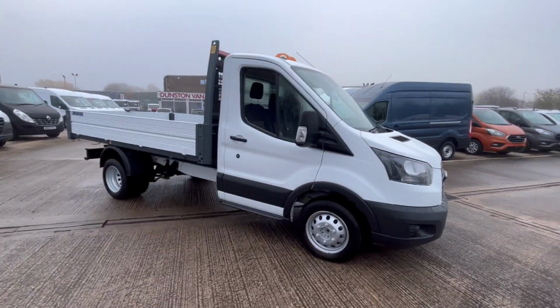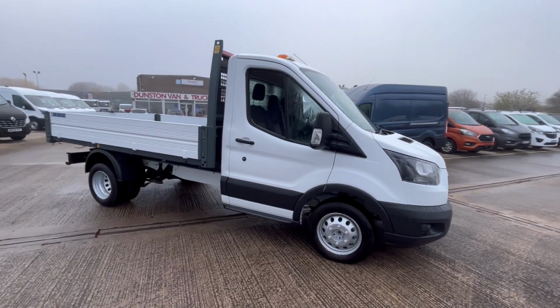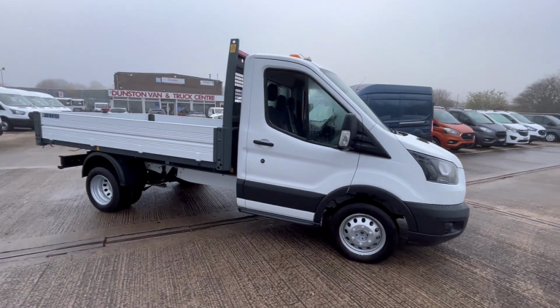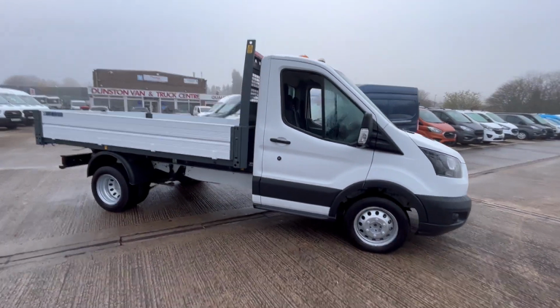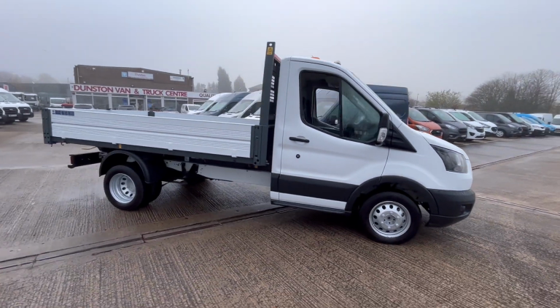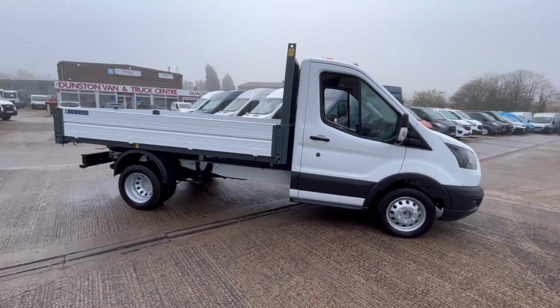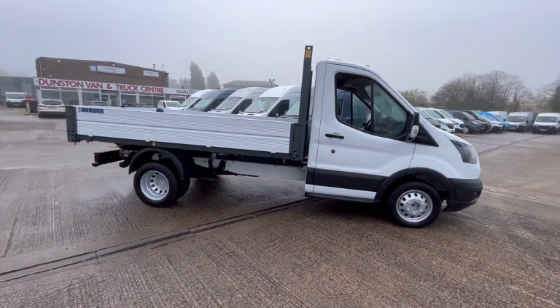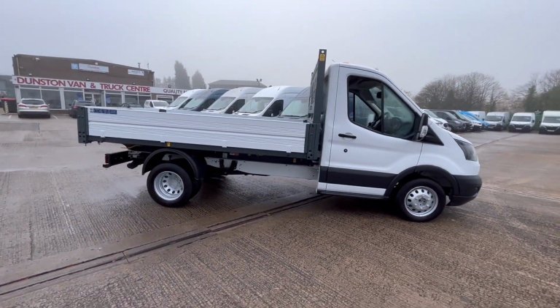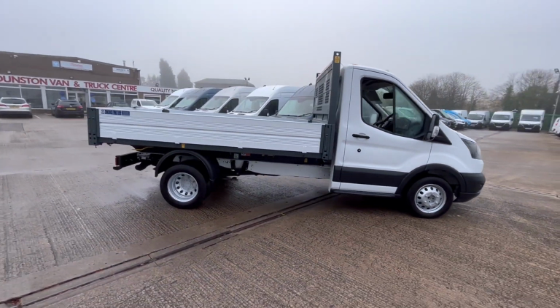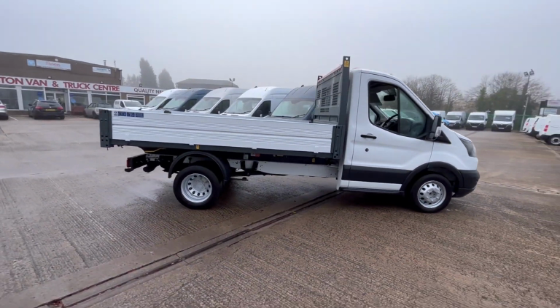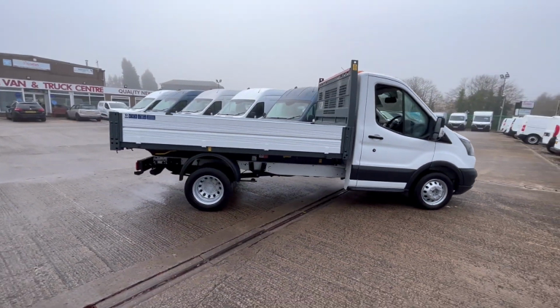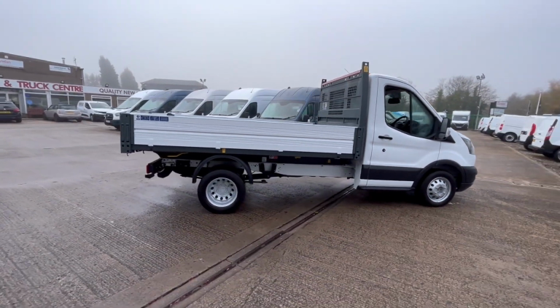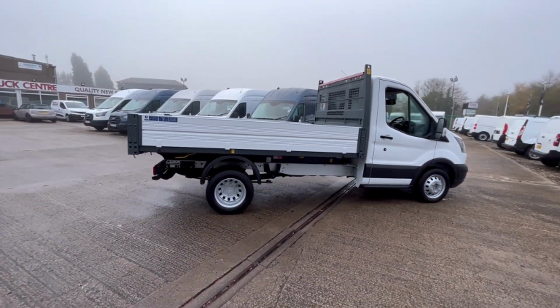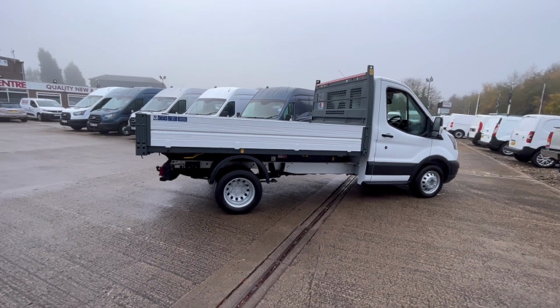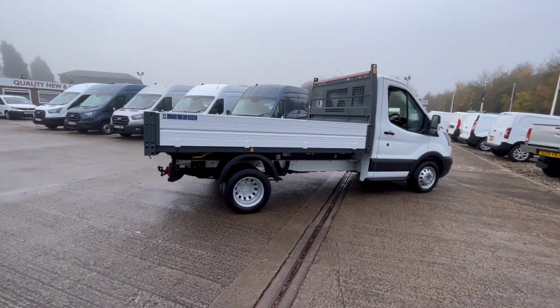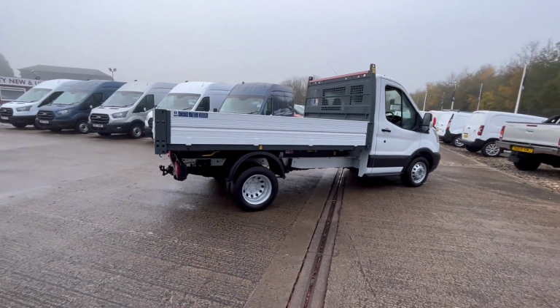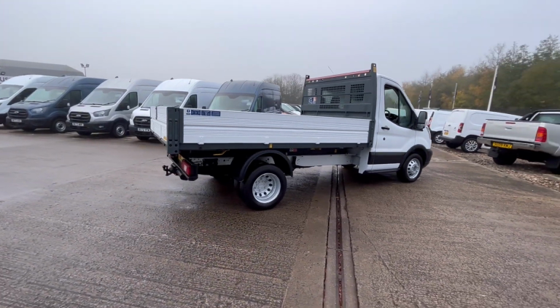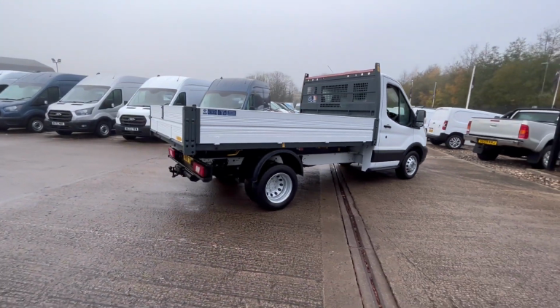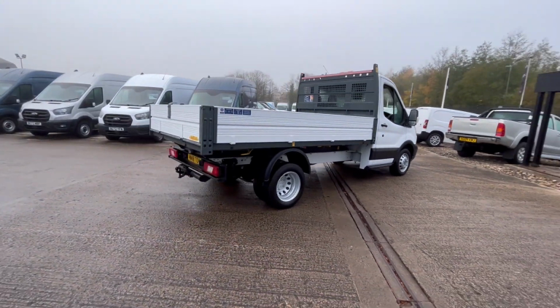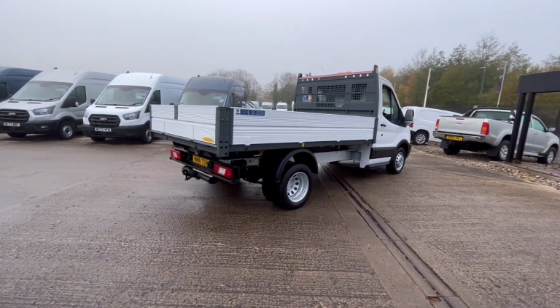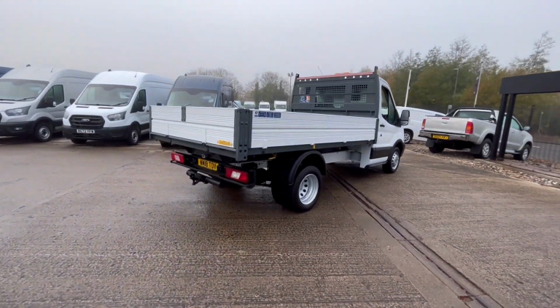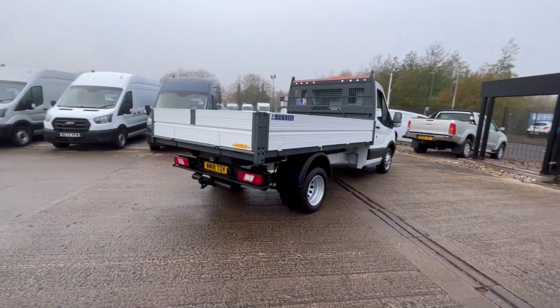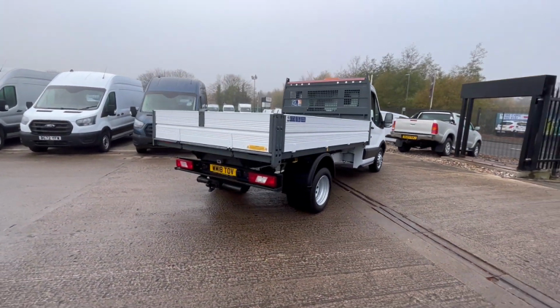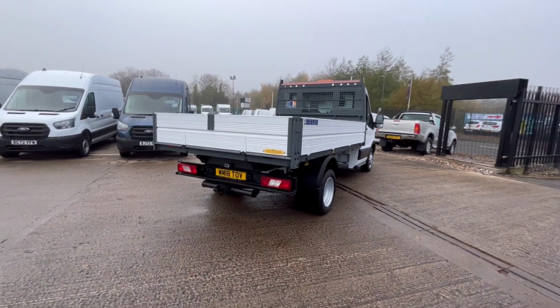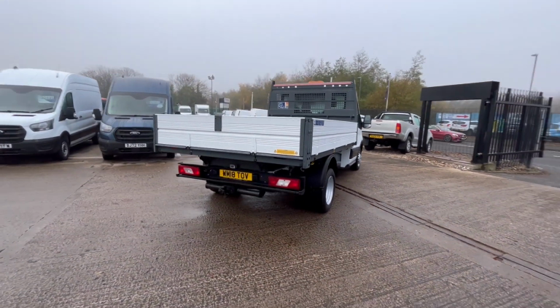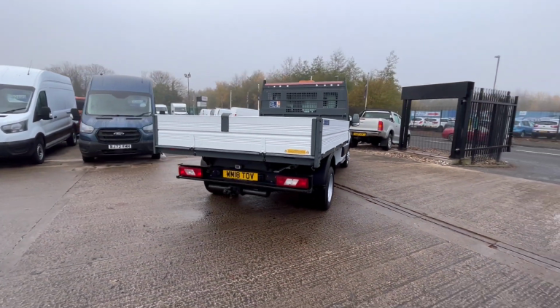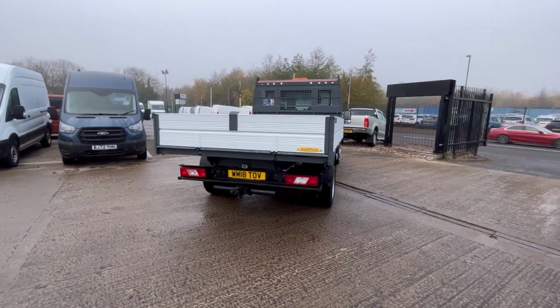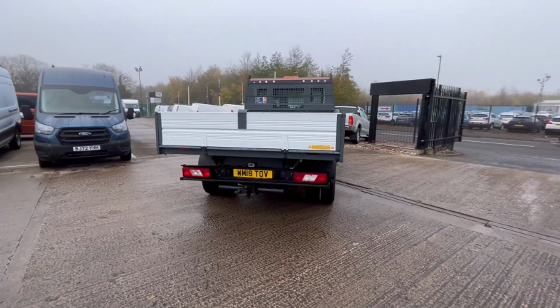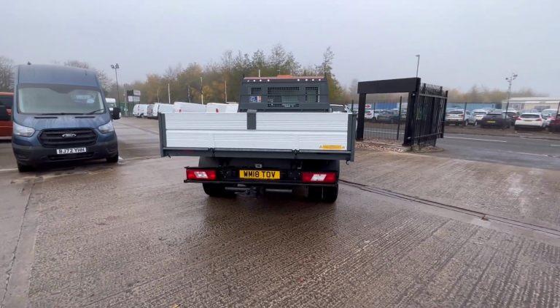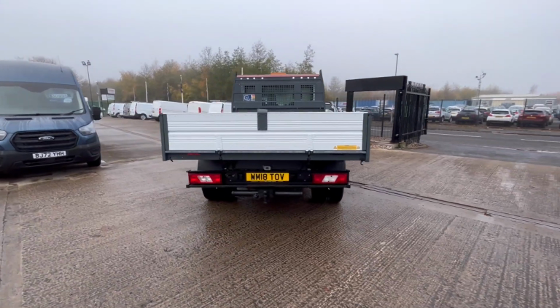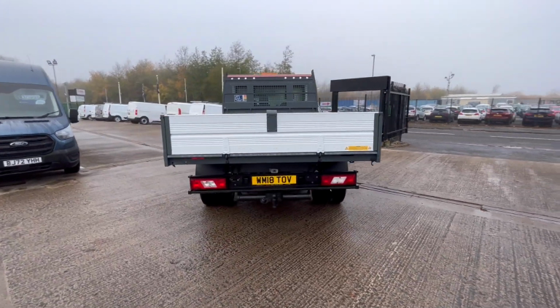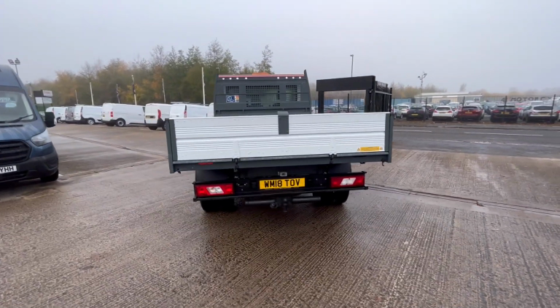2018 18-plate Ford Transit 350 single cab tipper with an aluminium one-stop body on it. Two-litre Euro 6 compliant, 130 PS, one owner from new, done 50,000 miles.